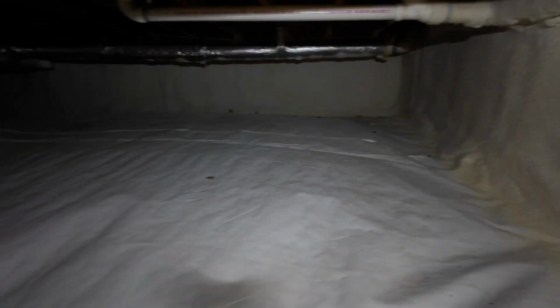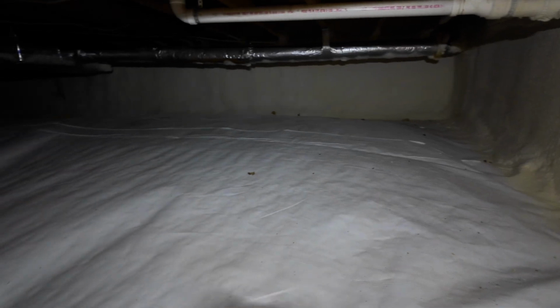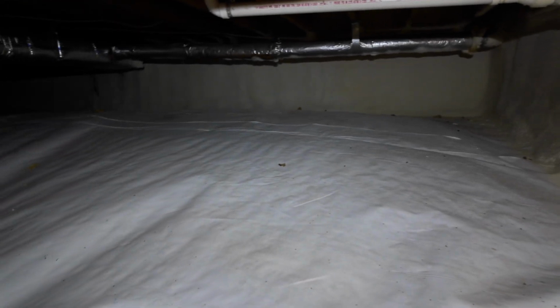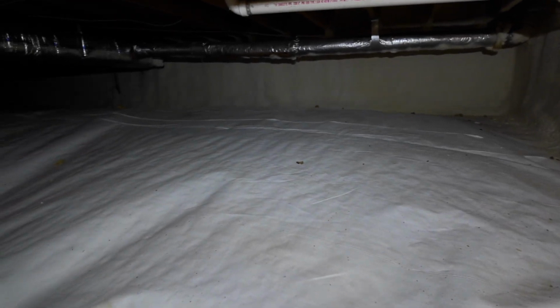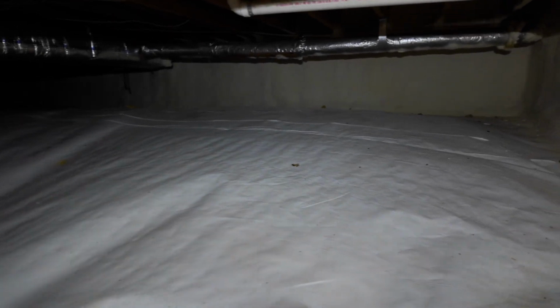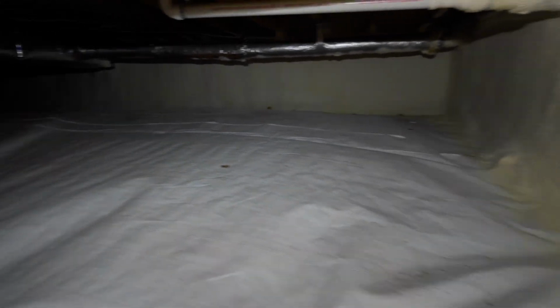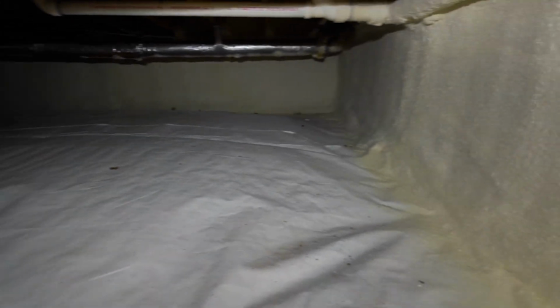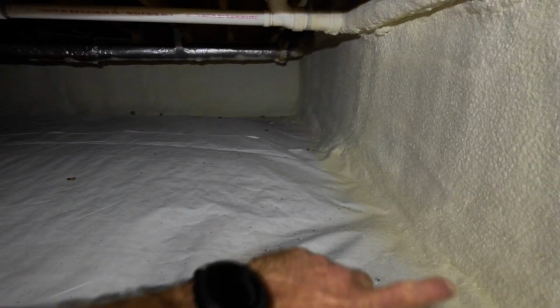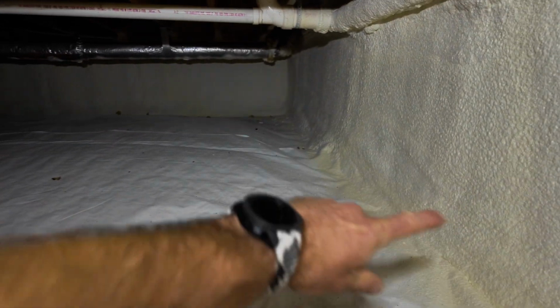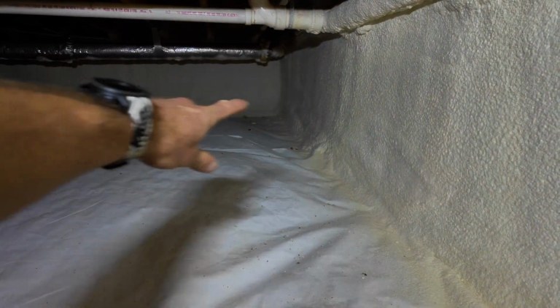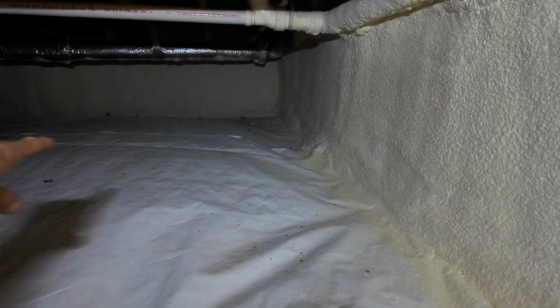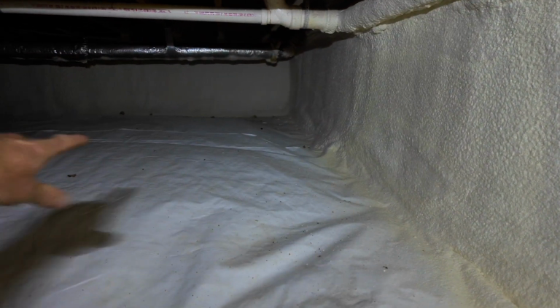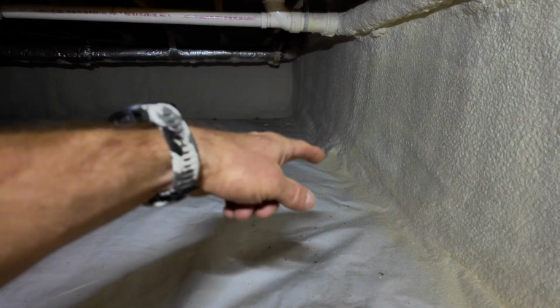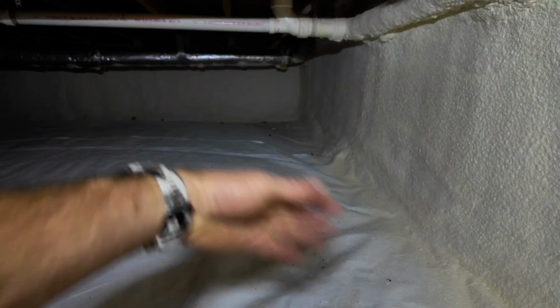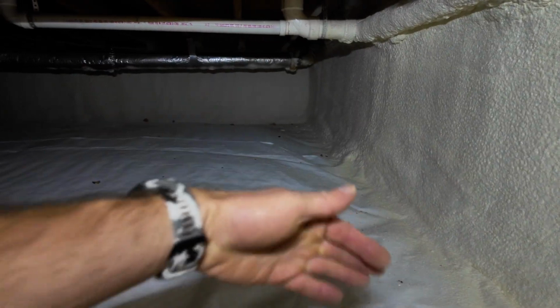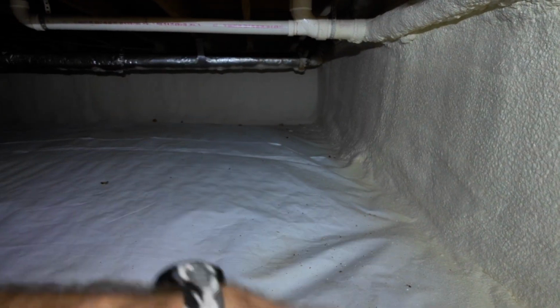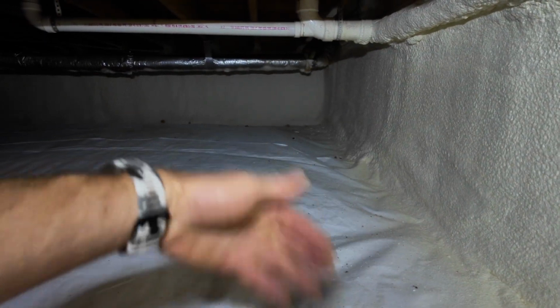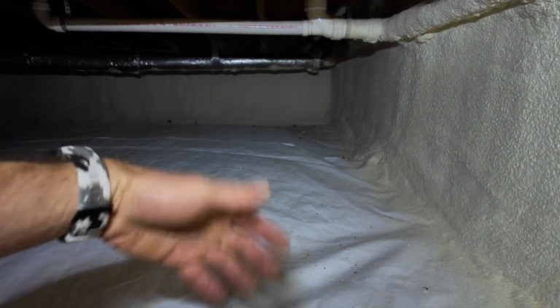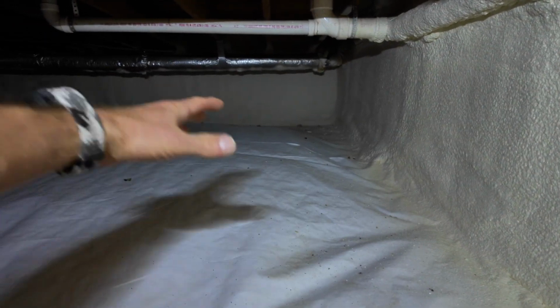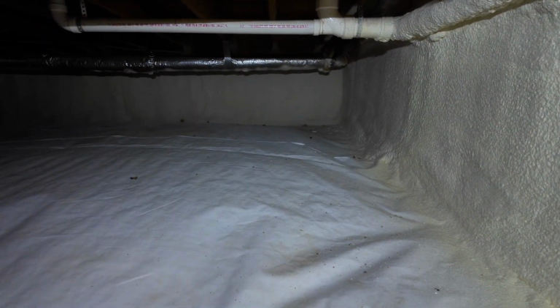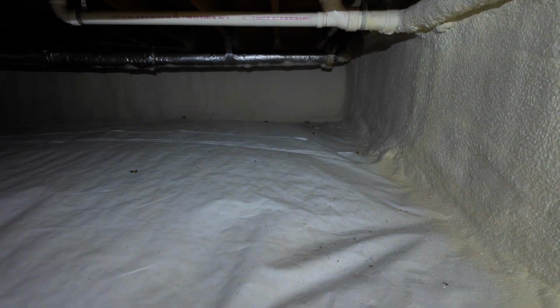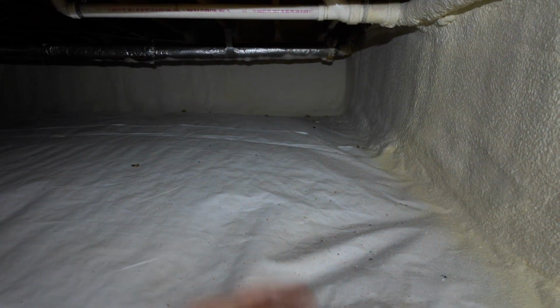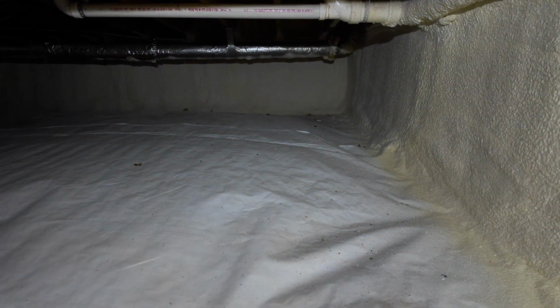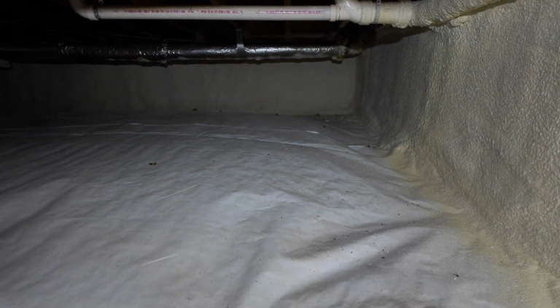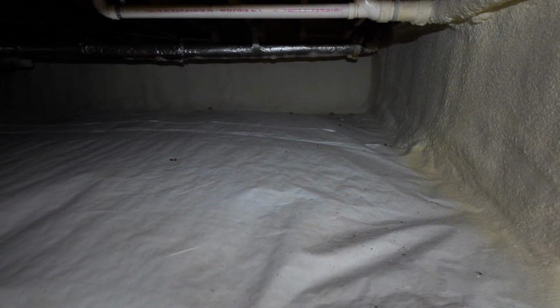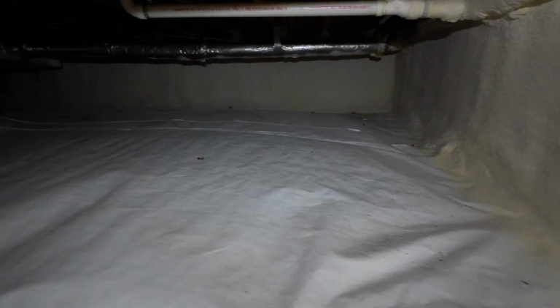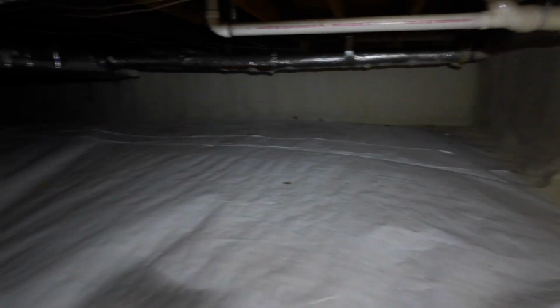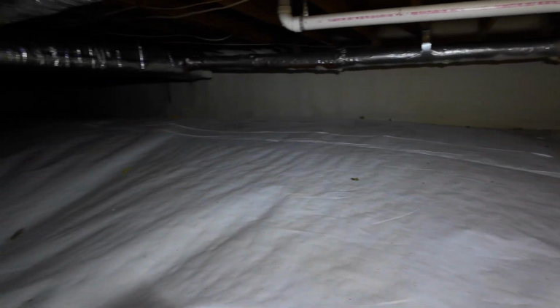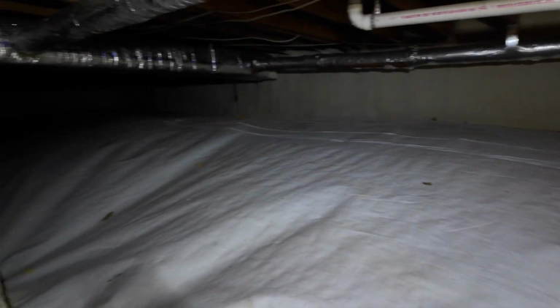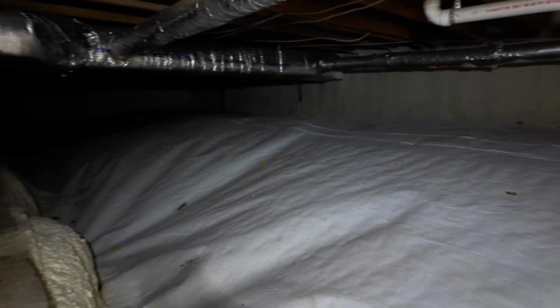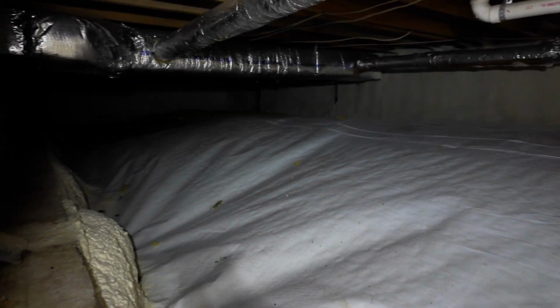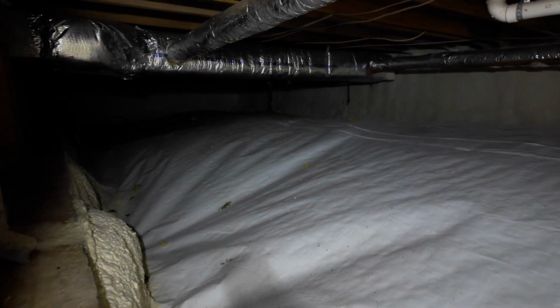To fix this at my house, we had to go back and cut out the perimeter of the vapor barrier and then spray more closed cell into the gravel to try to fill those pockets, and then it all laid down after that.